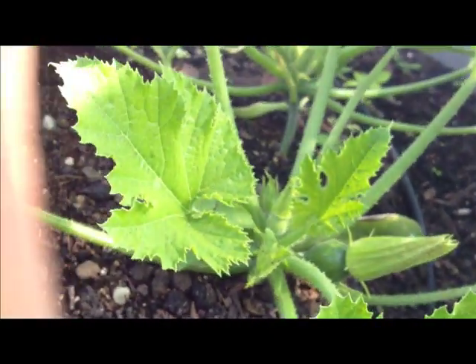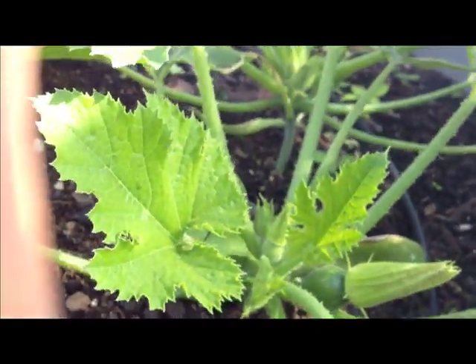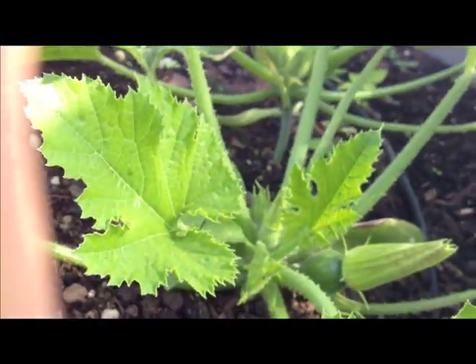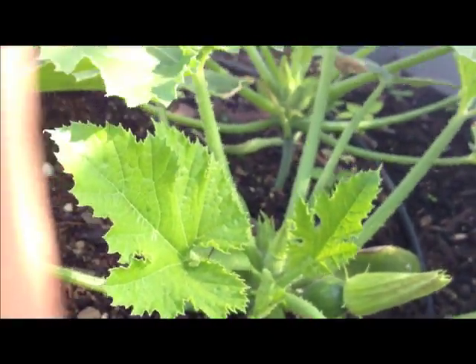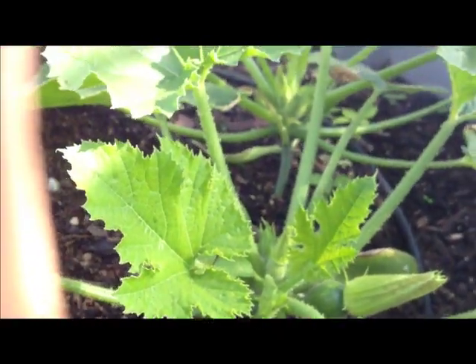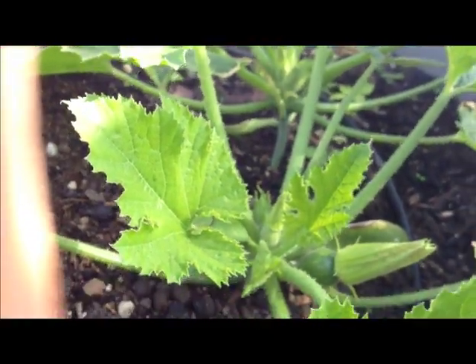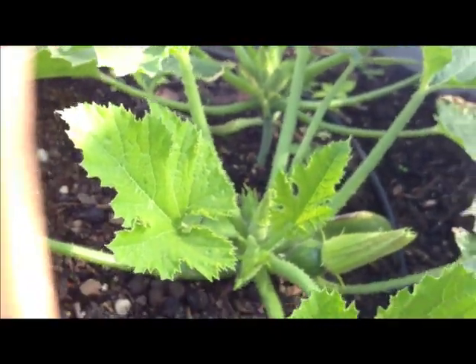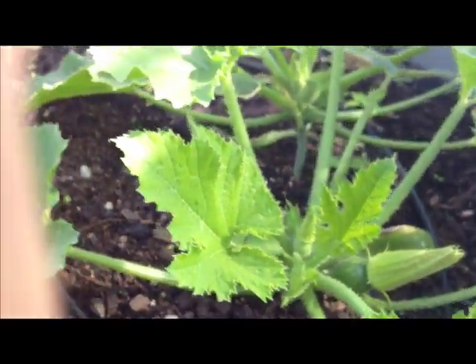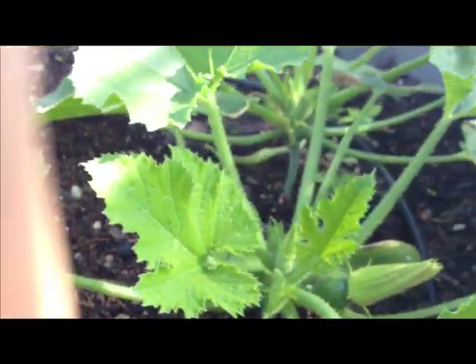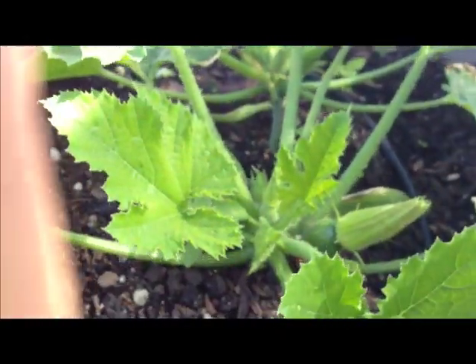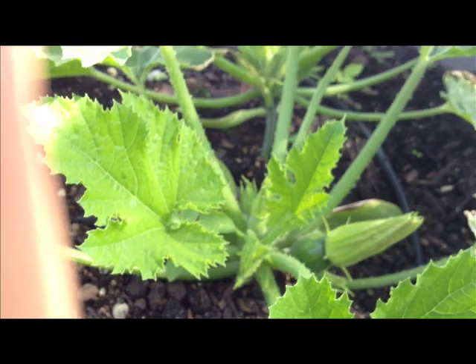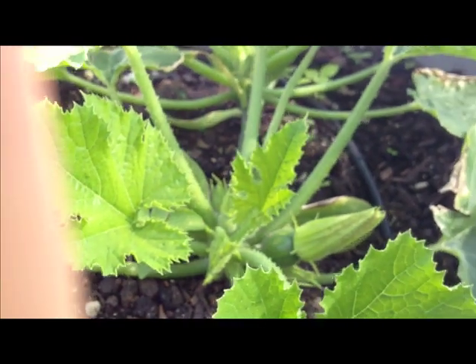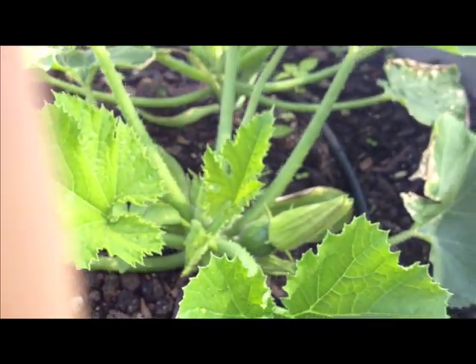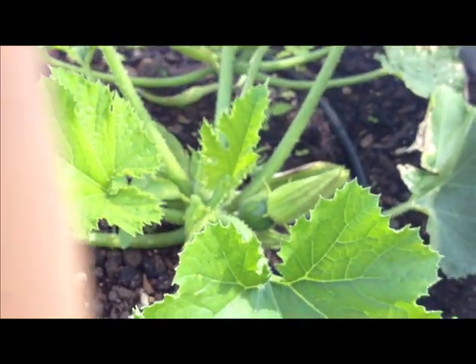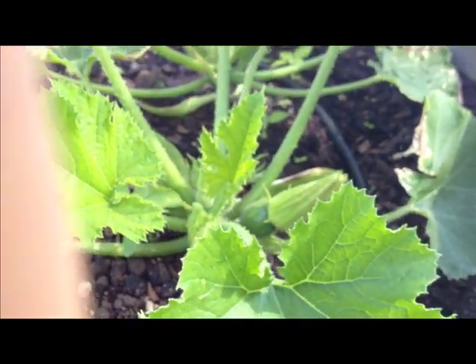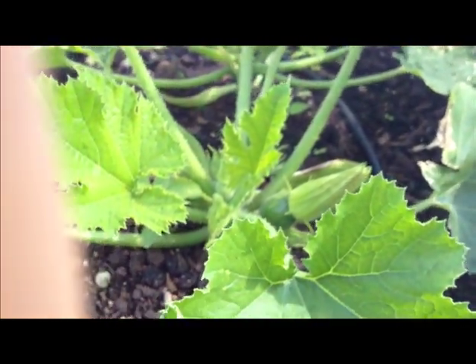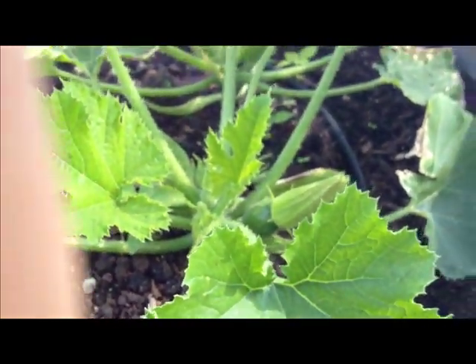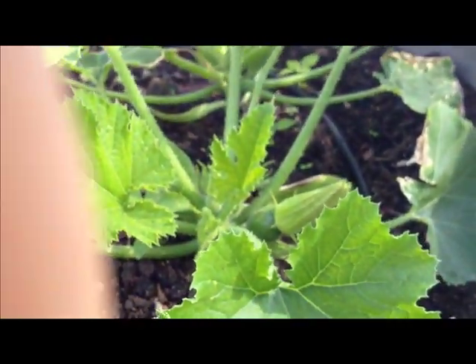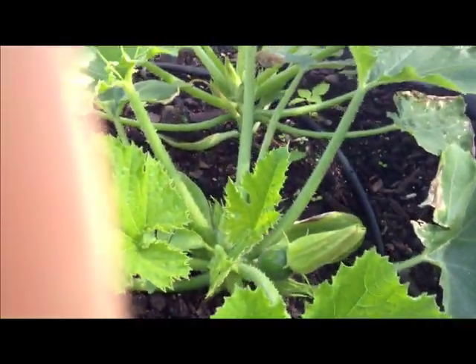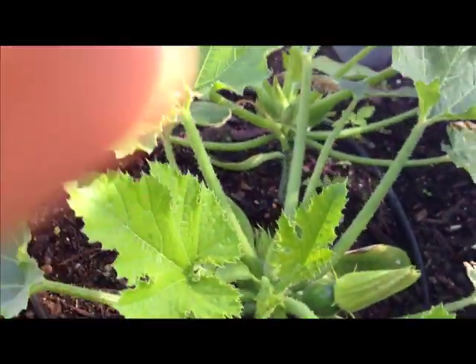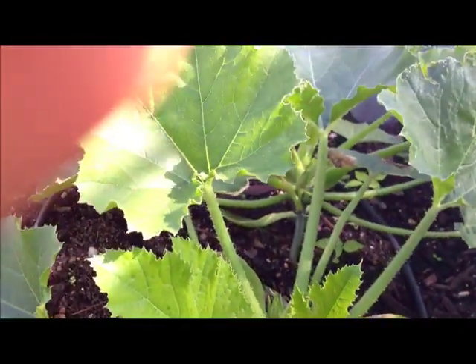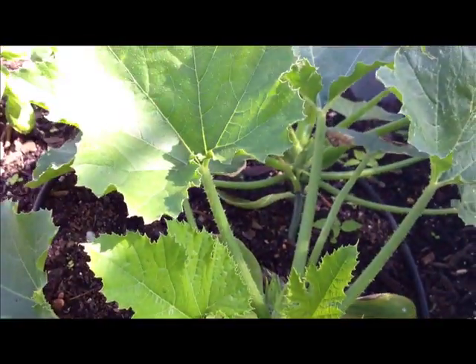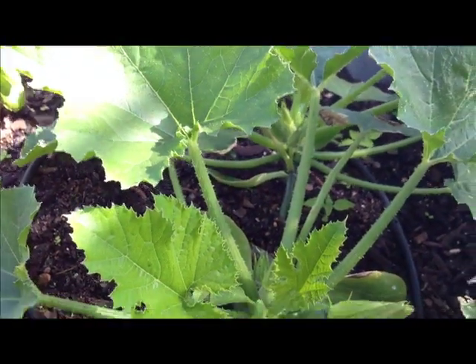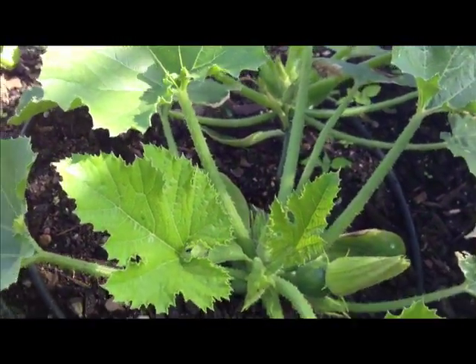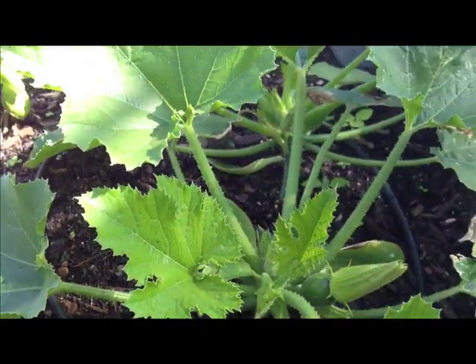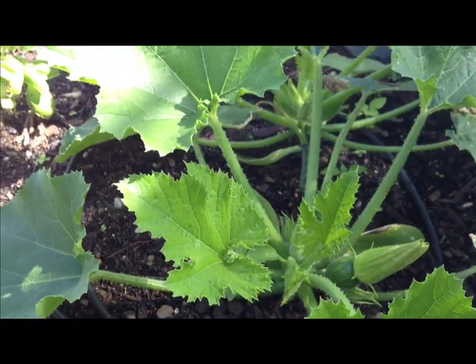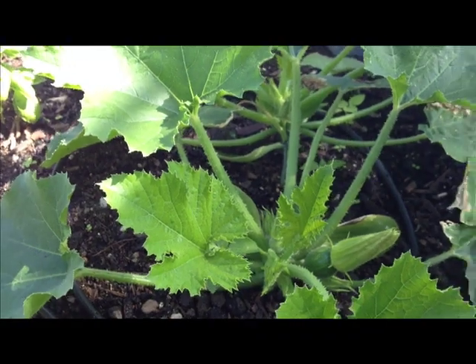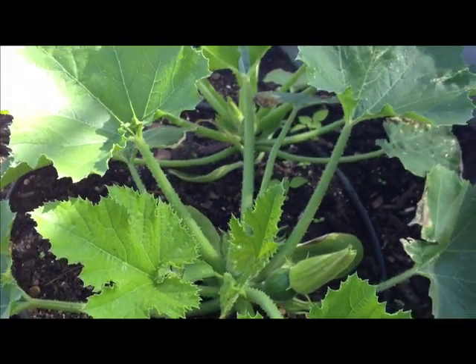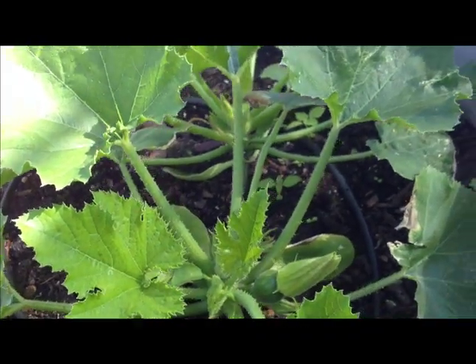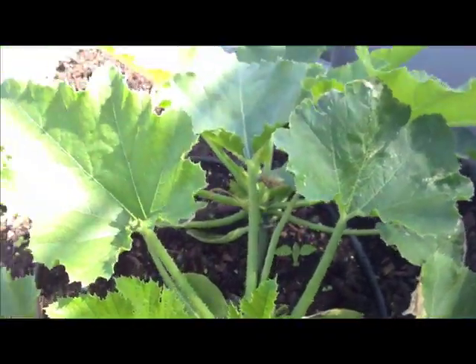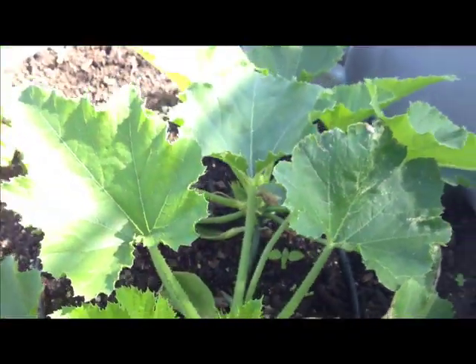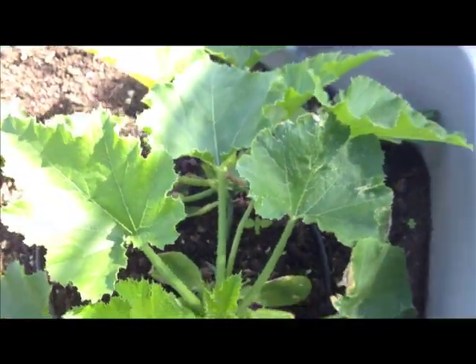Zucchinis are just starting to grow at this point in June, but honestly in the next two months these things are going to grow wild. You'll see — I'll have tons of zucchinis and I'll show you a recipe for that.